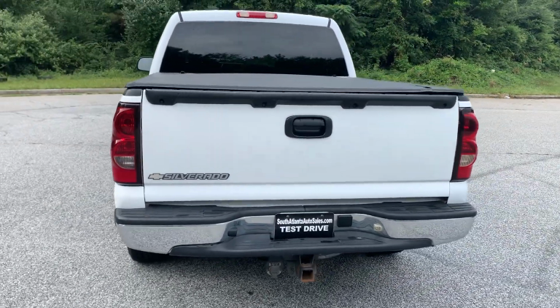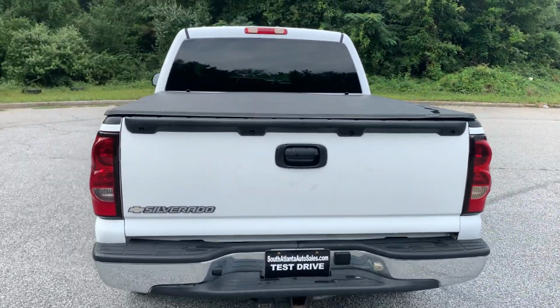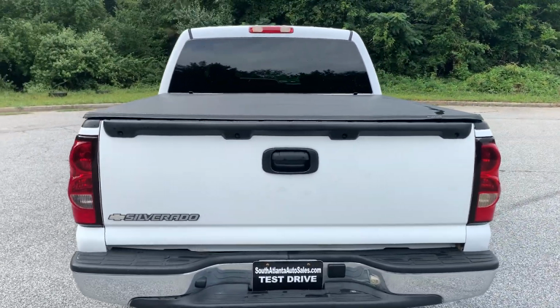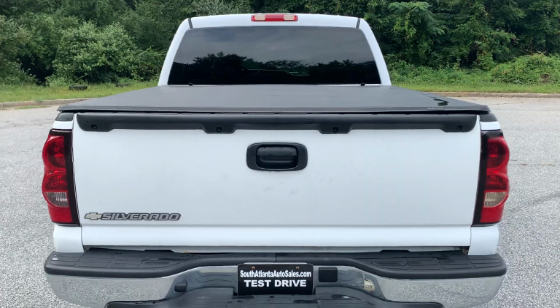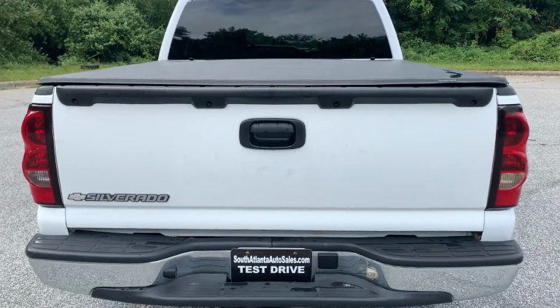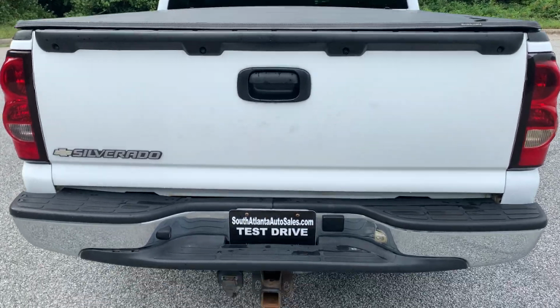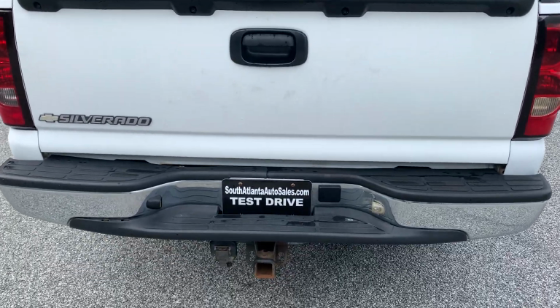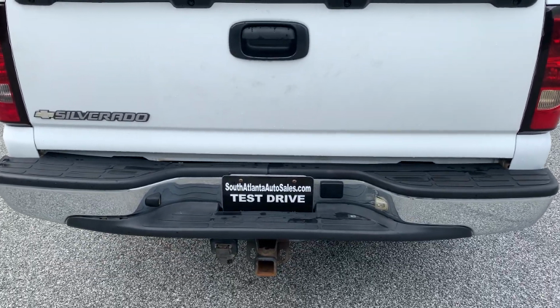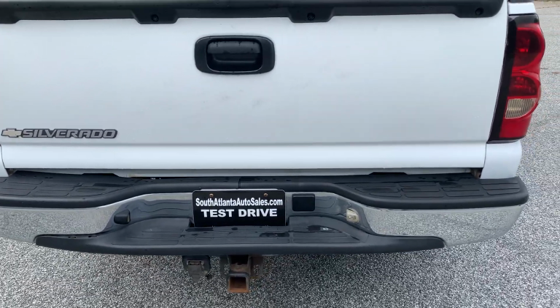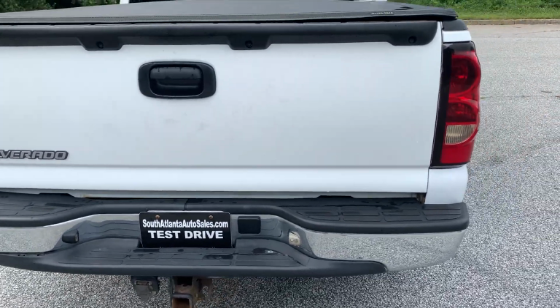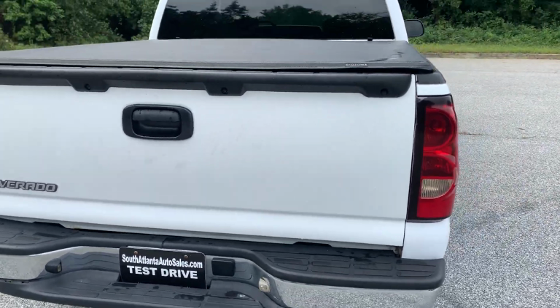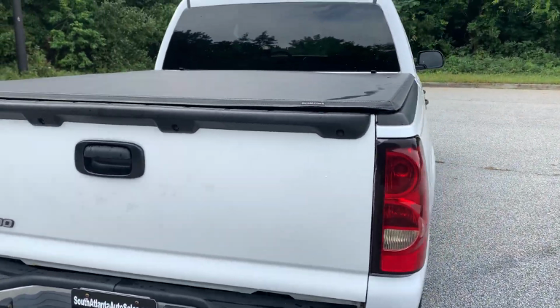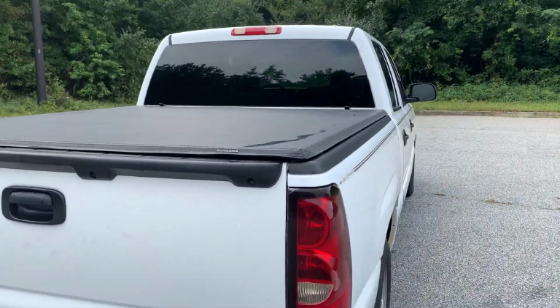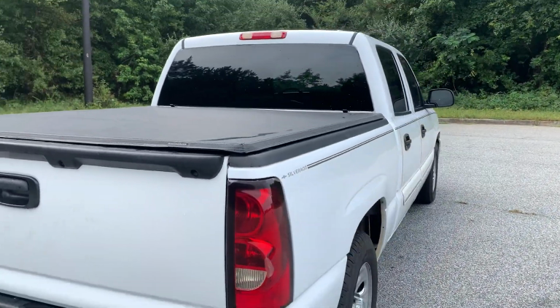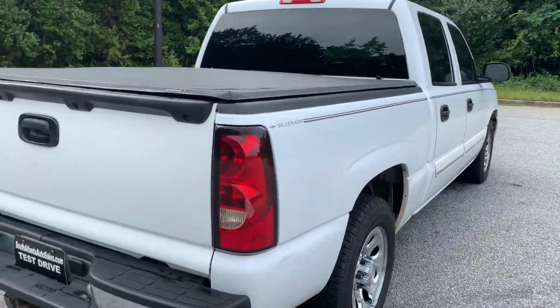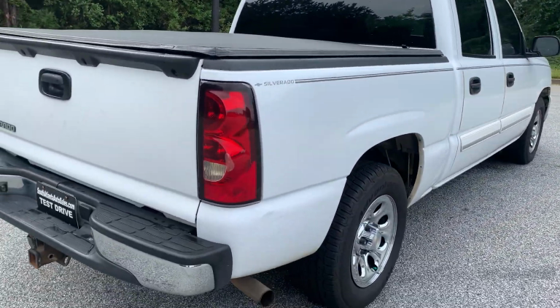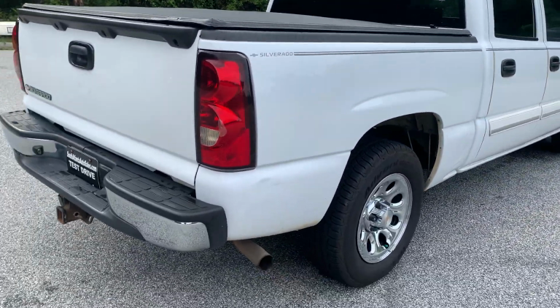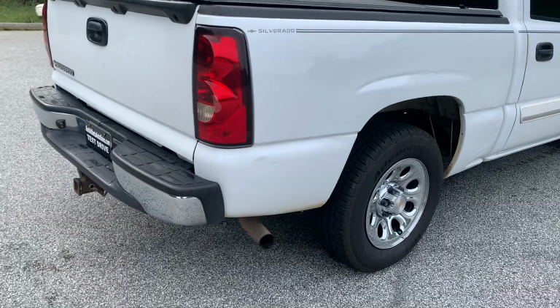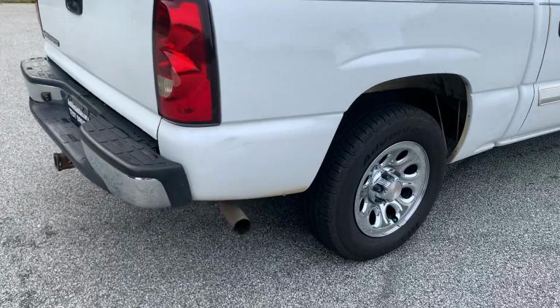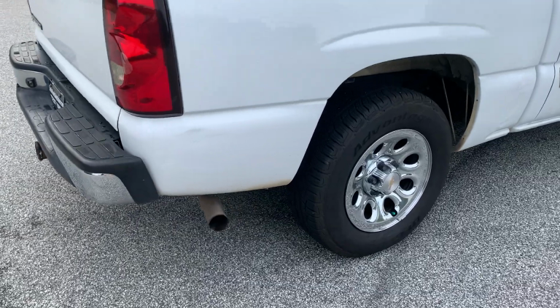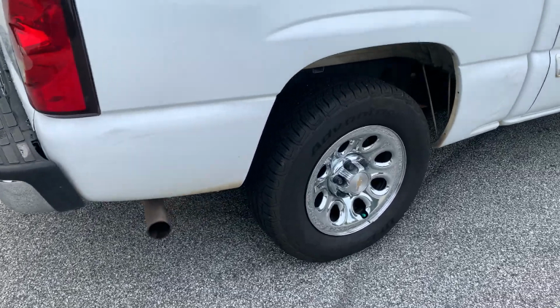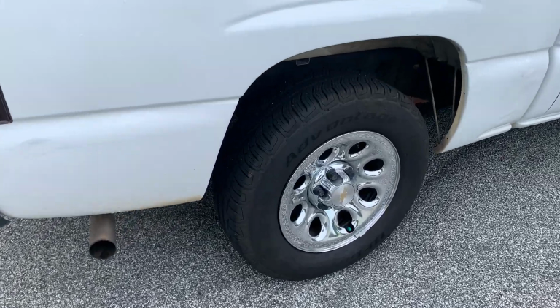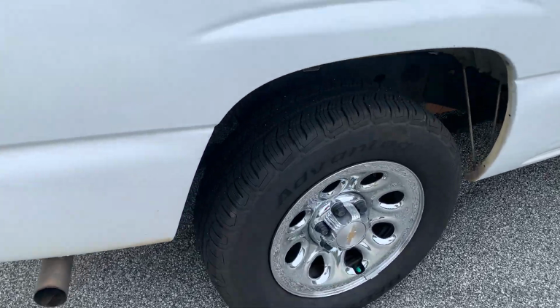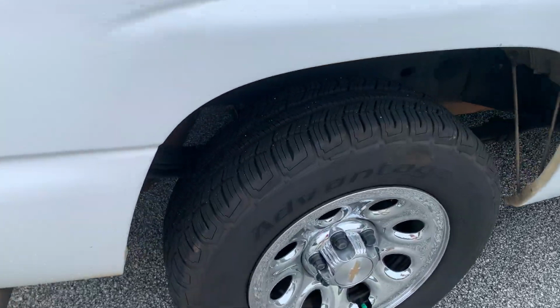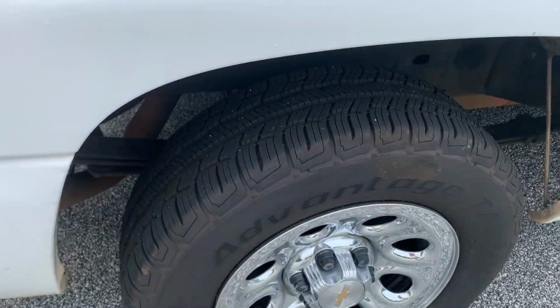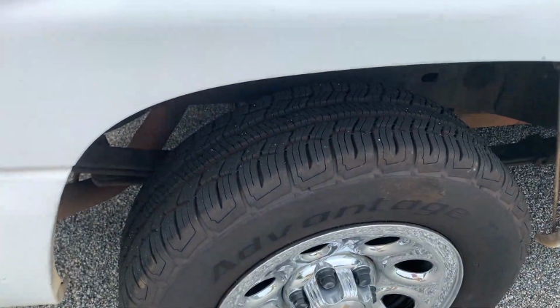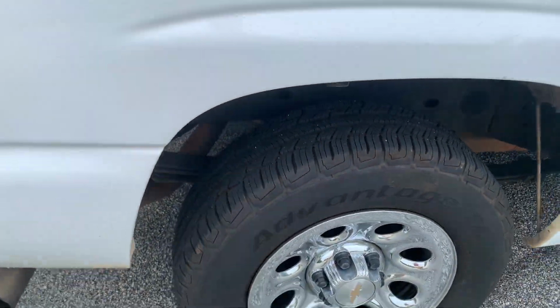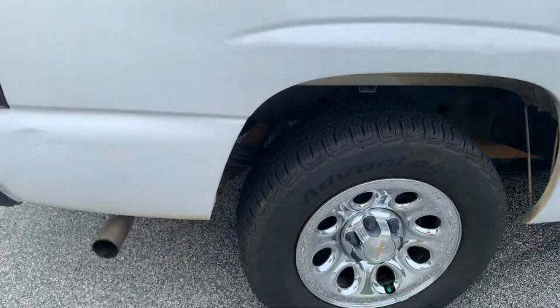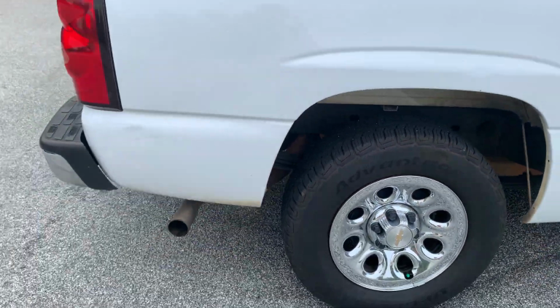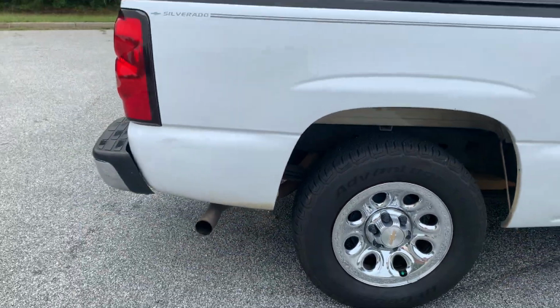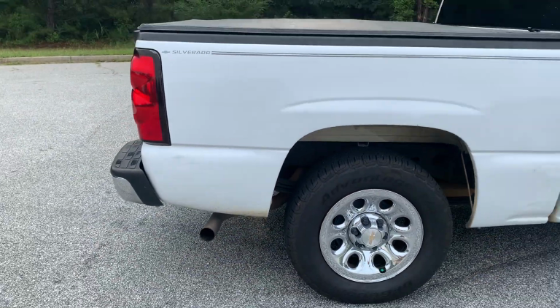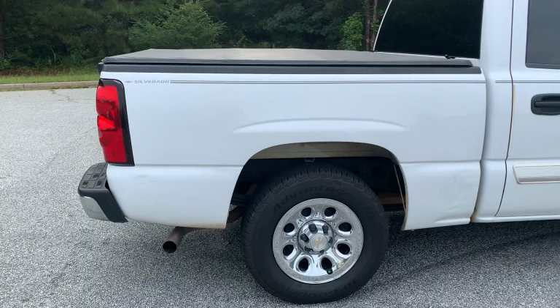It's got the bed cover, bed liner, tow package, tinted windows. It's got BF Goodrich tires all the way around in really good shape — they look almost brand new.